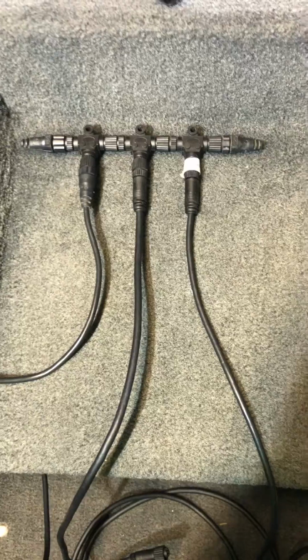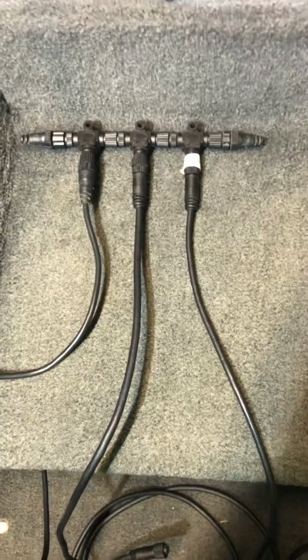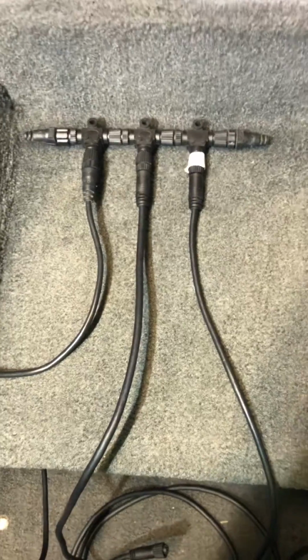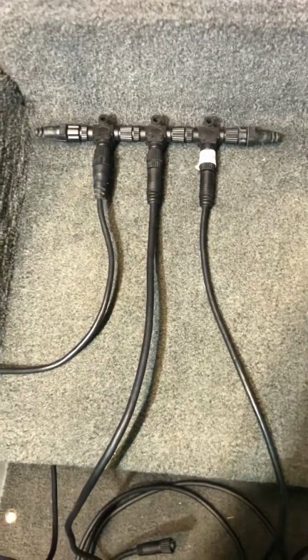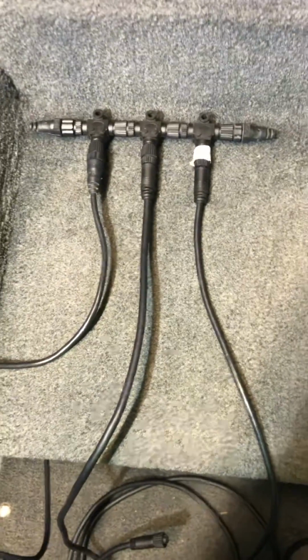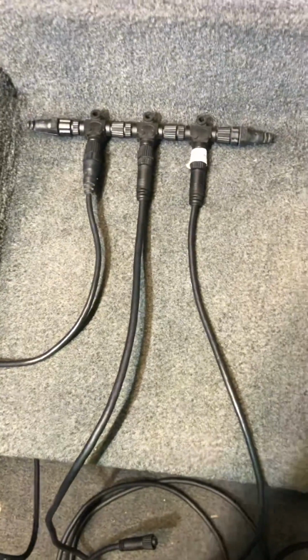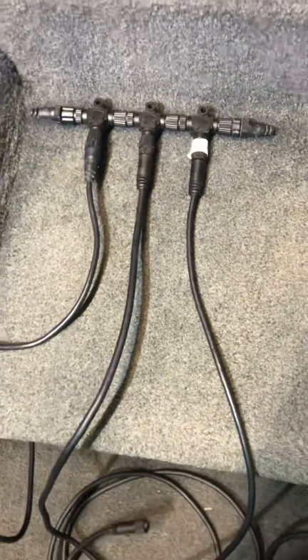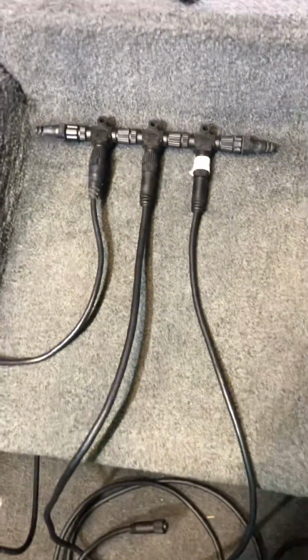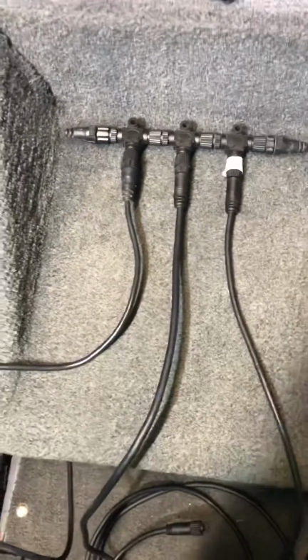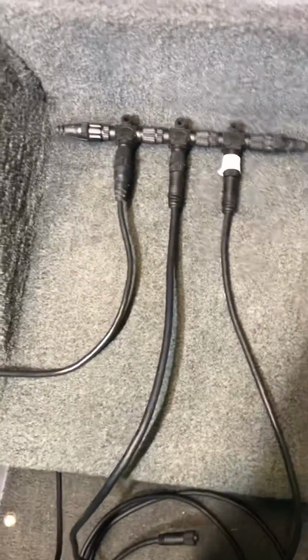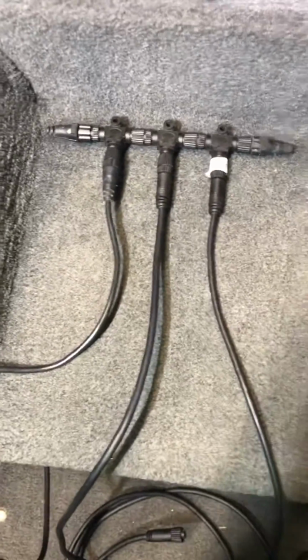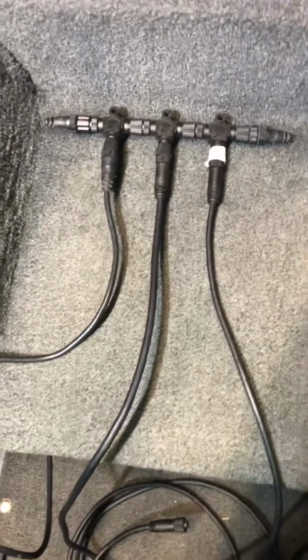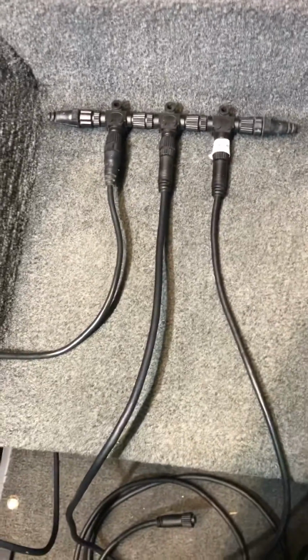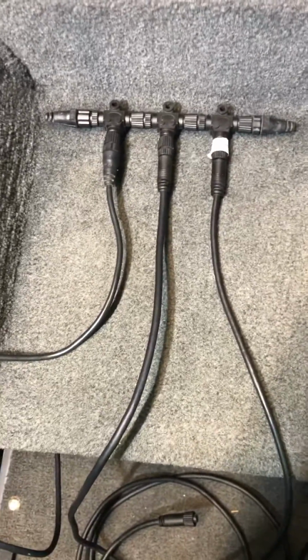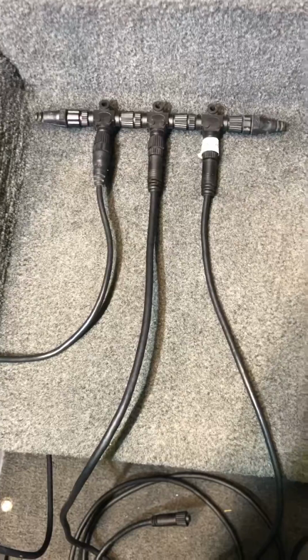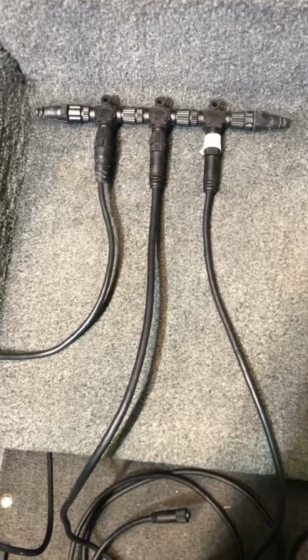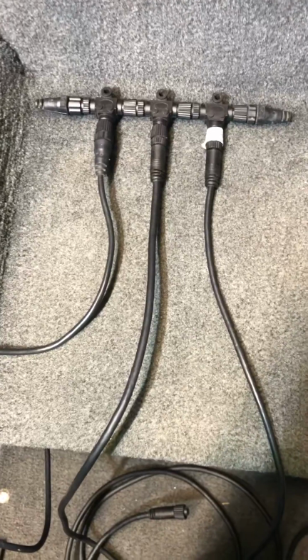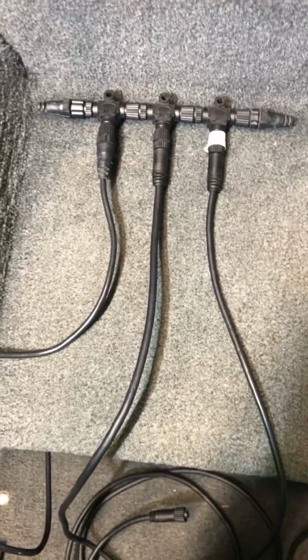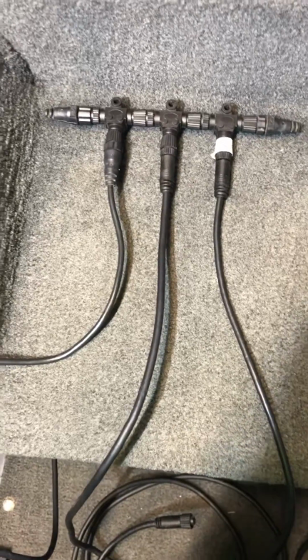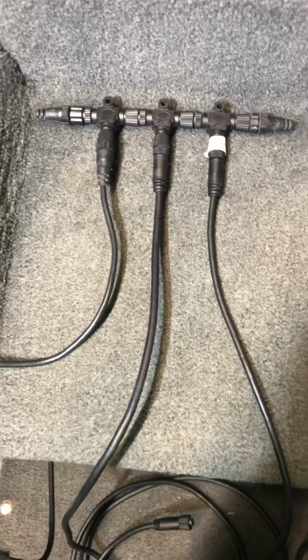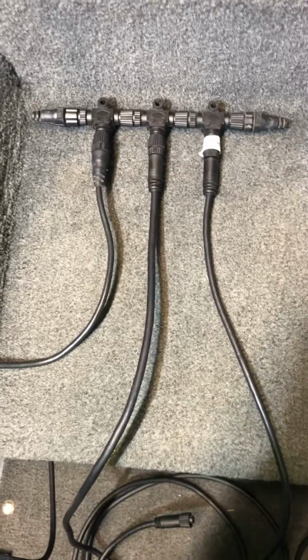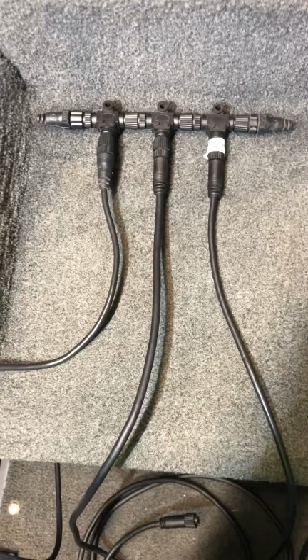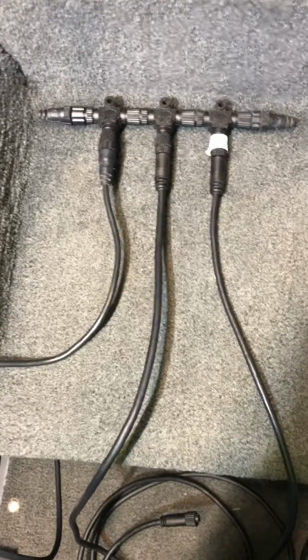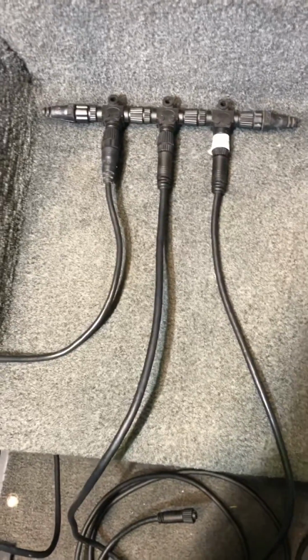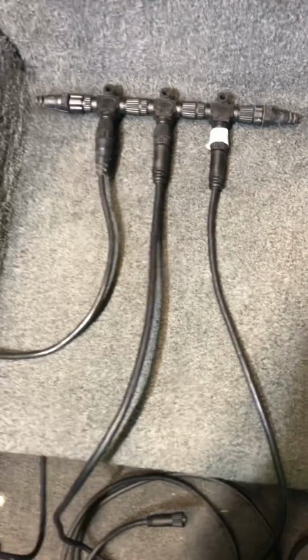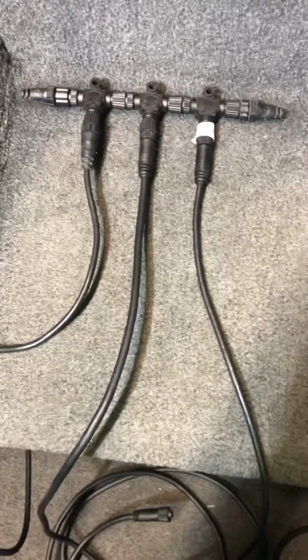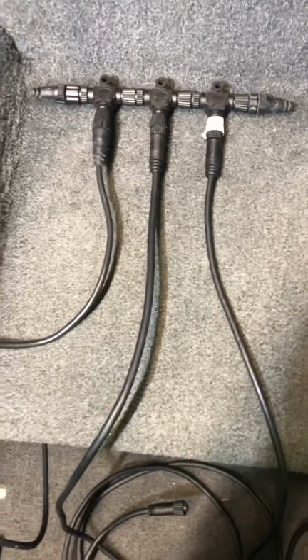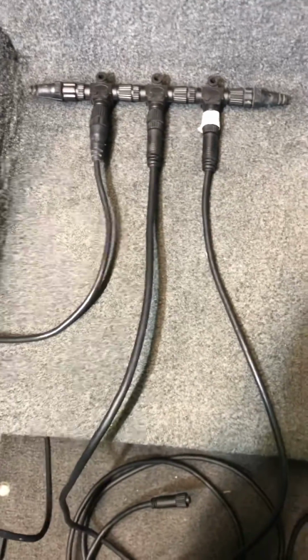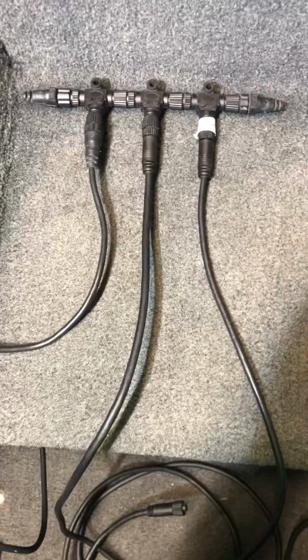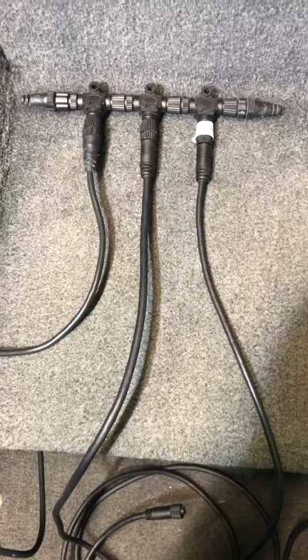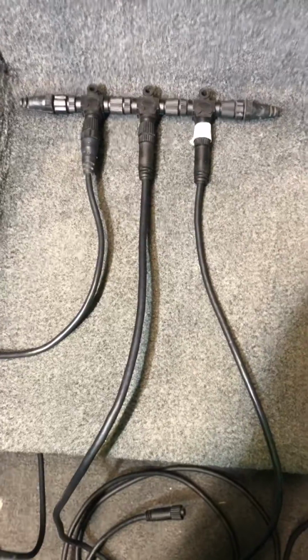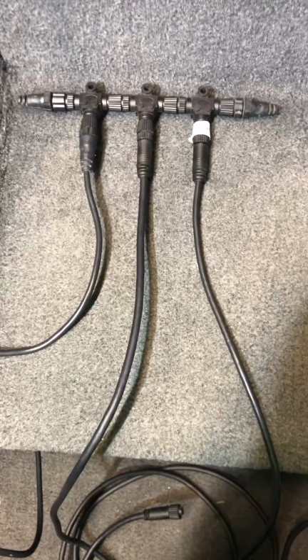Hey guys, there's been a lot of questions about the NMEA network for the Garmin units lately, and I thought I'd just do a quick video since I just pulled out my old NMEA backbone that I was using on my old Lowrance HDS units.